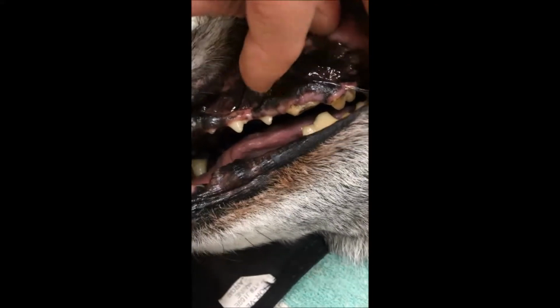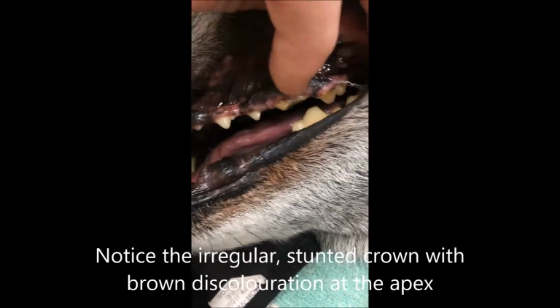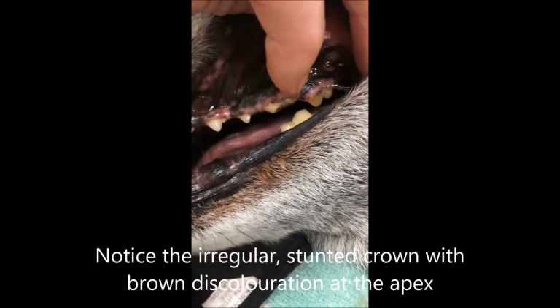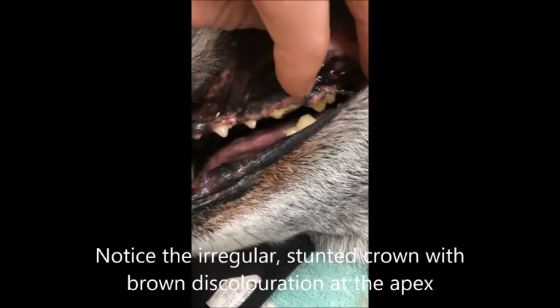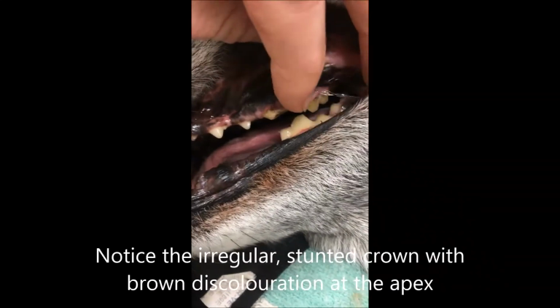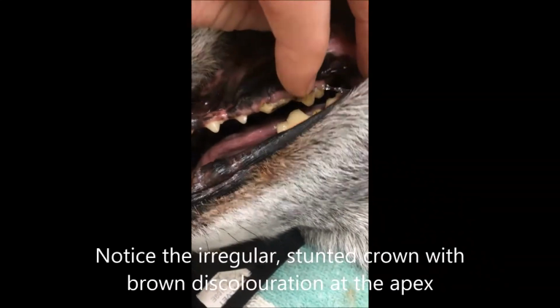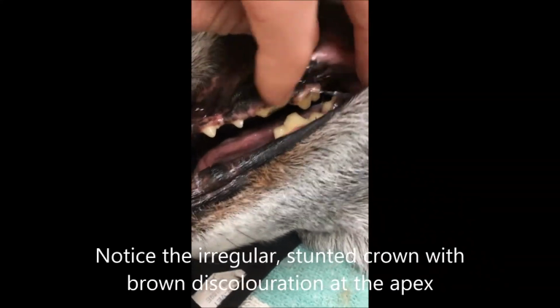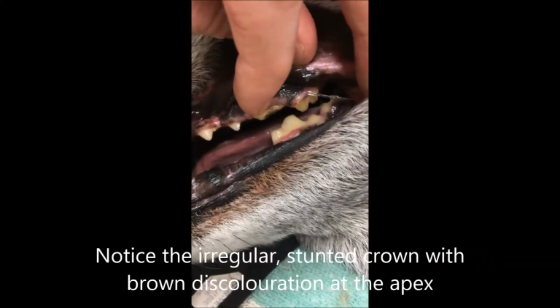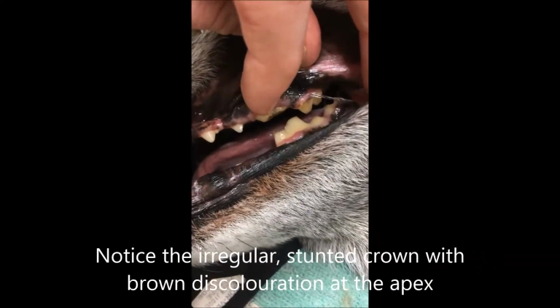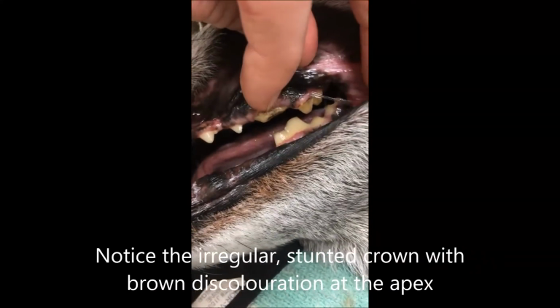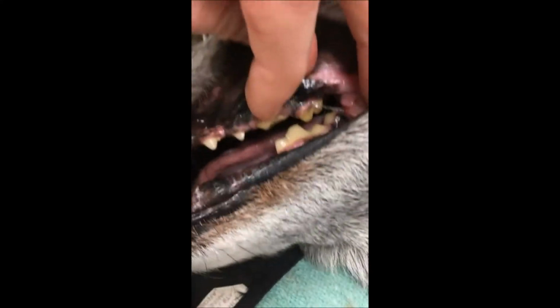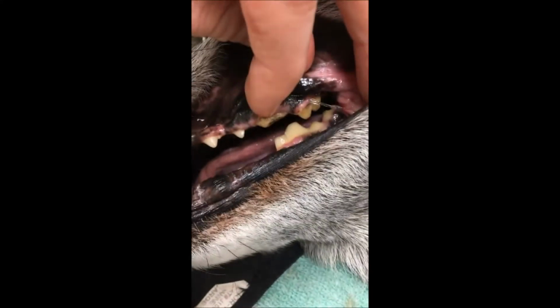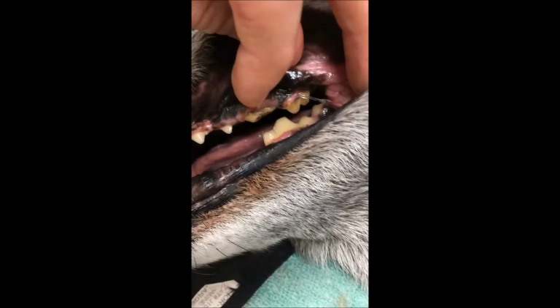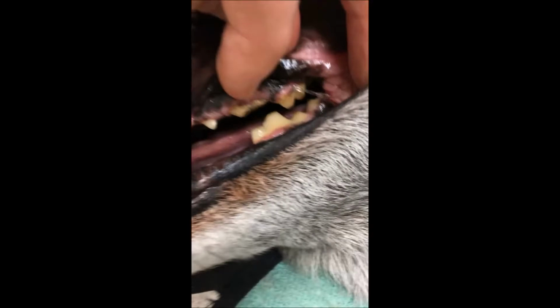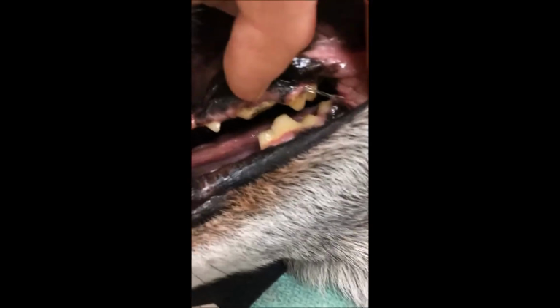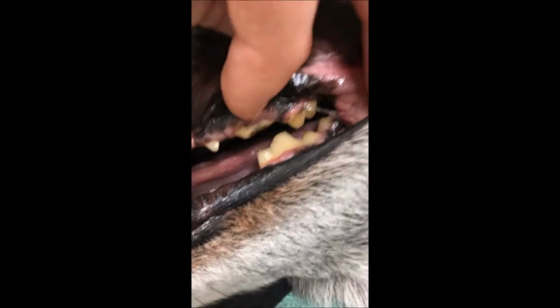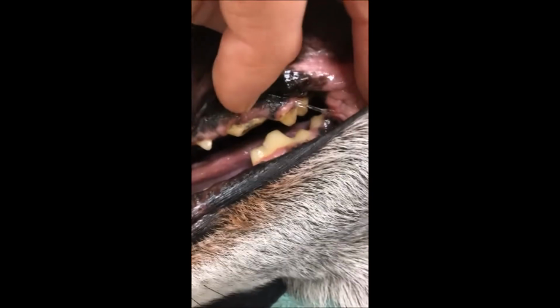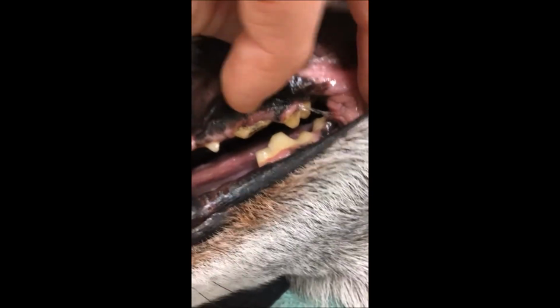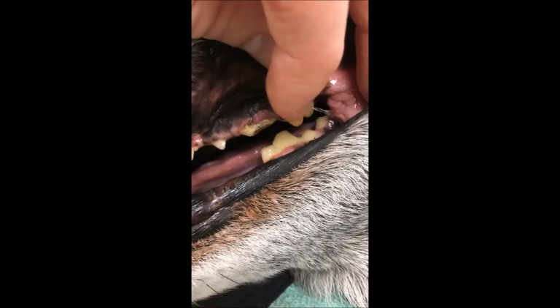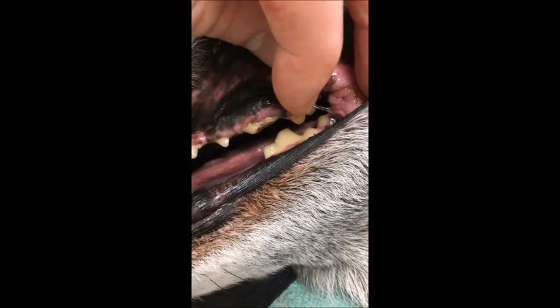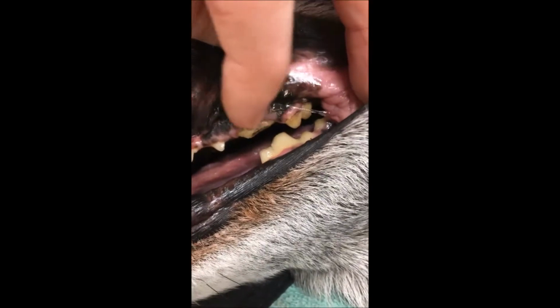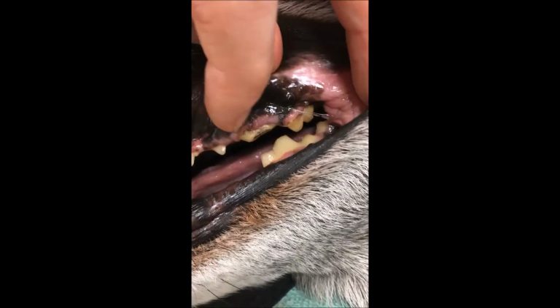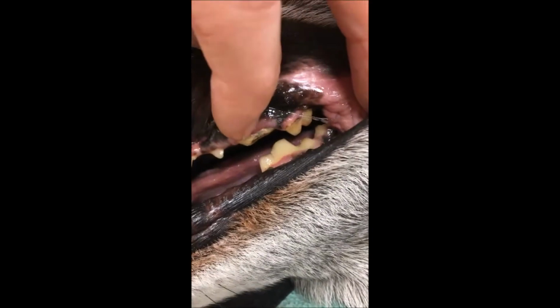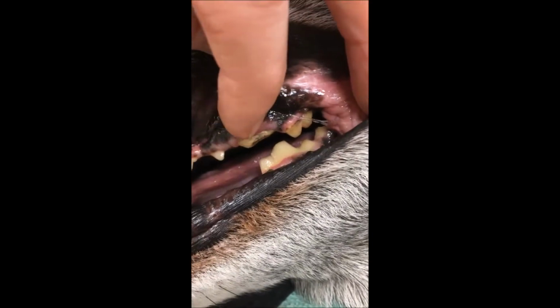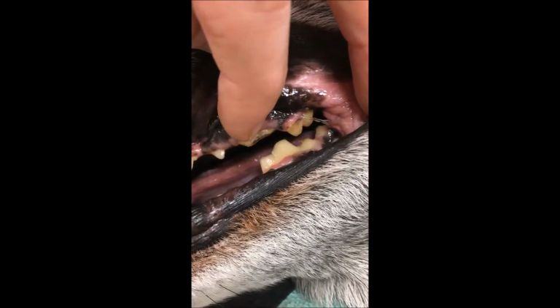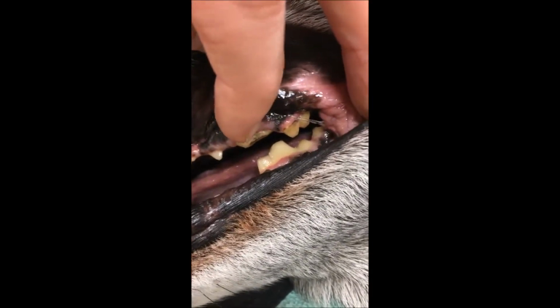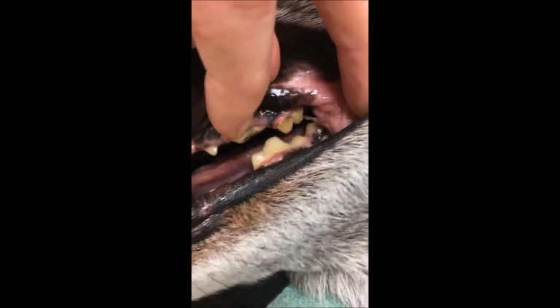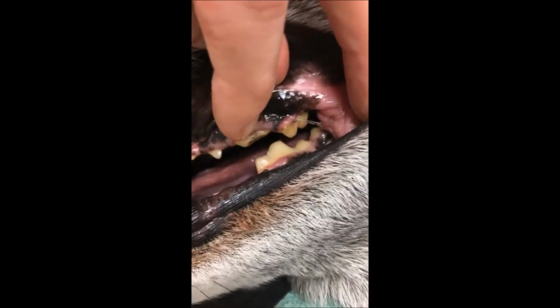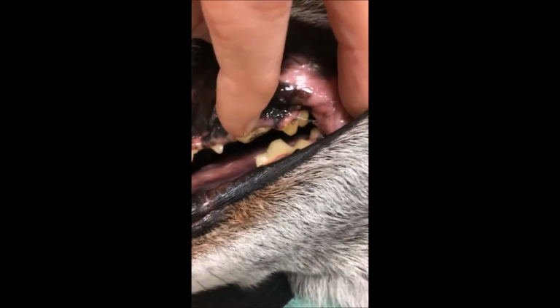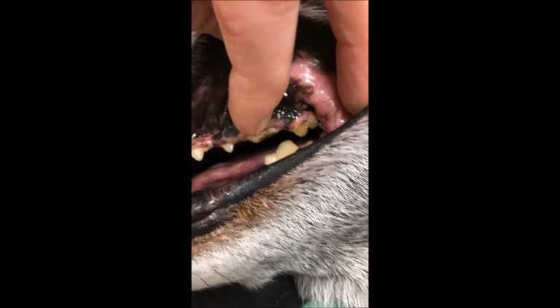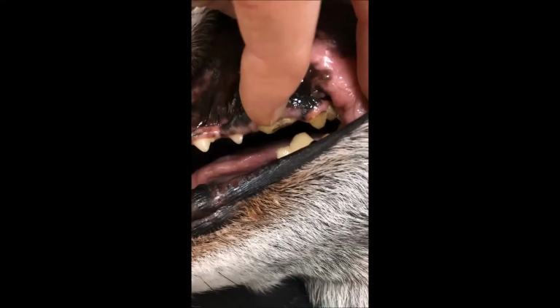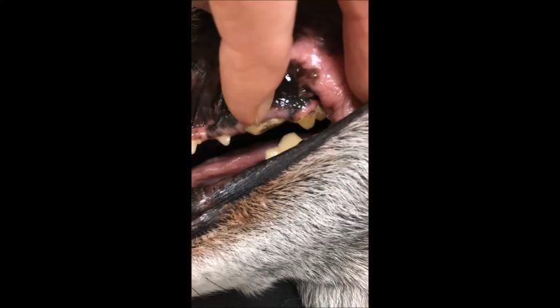This is the most commonly fractured tooth in the mouth in my experience. You can see that there is no crown on that tooth. This is a severe fracture, a complicated fracture.